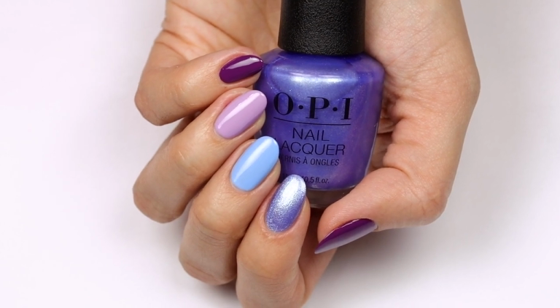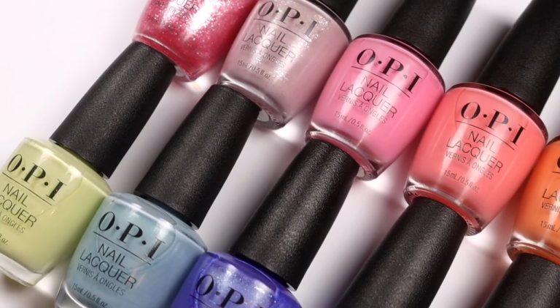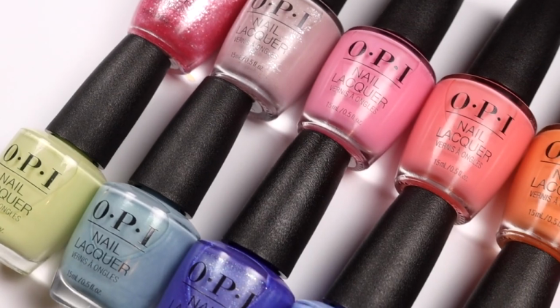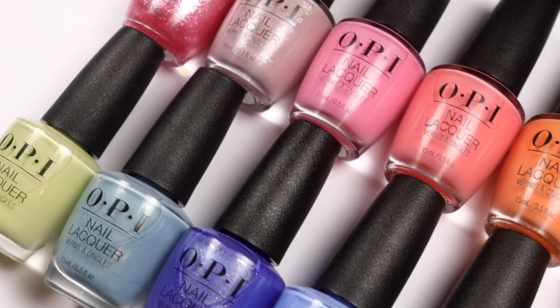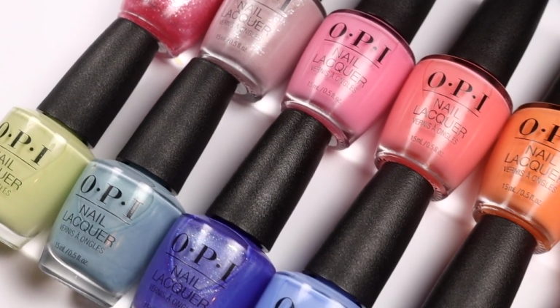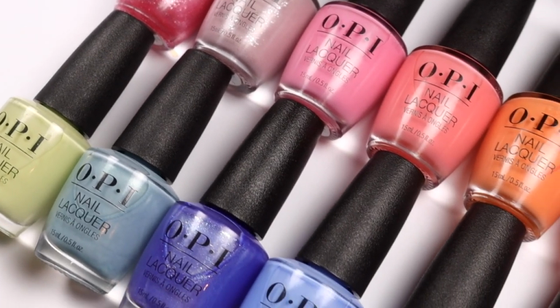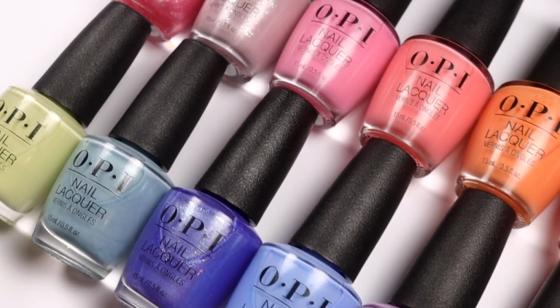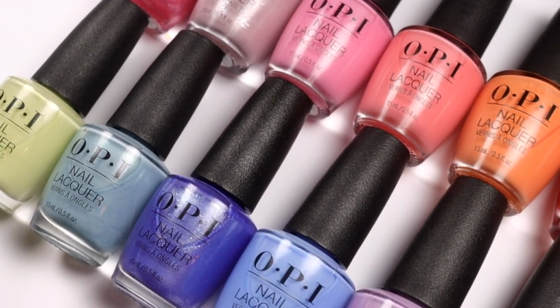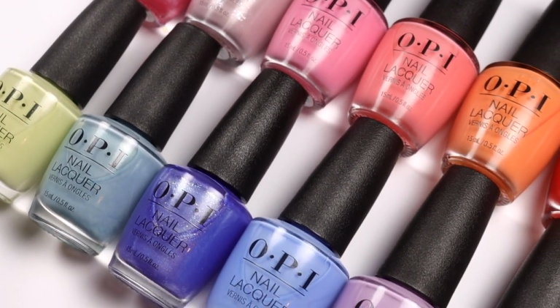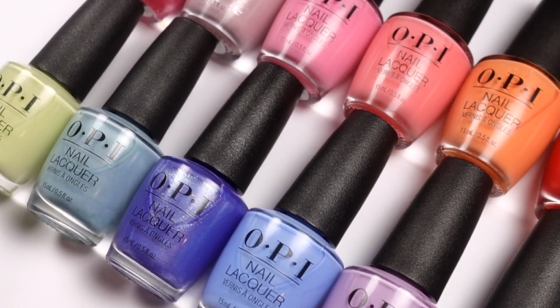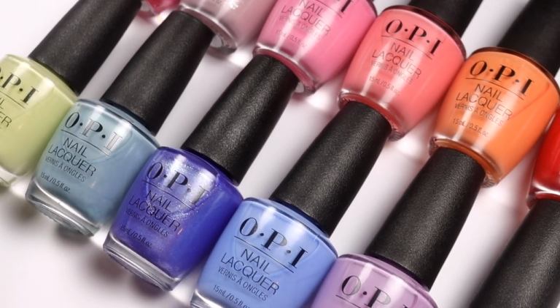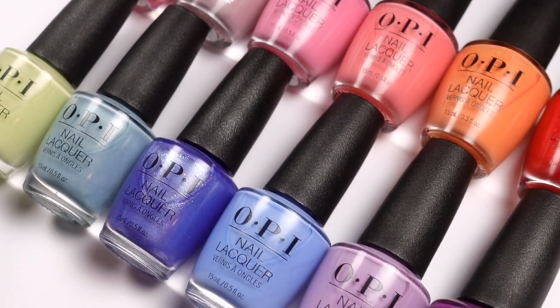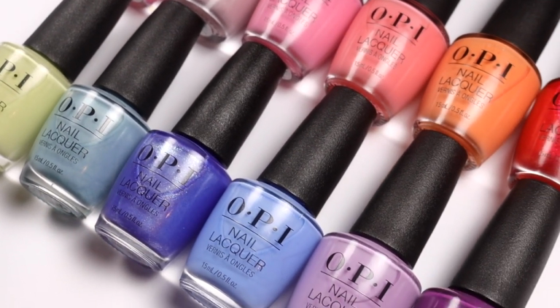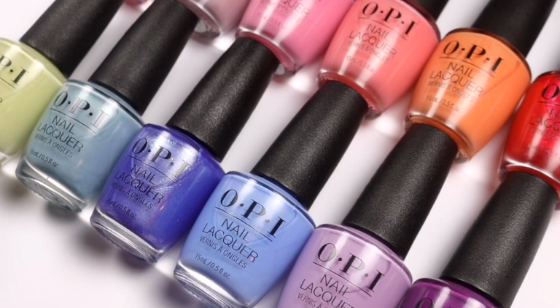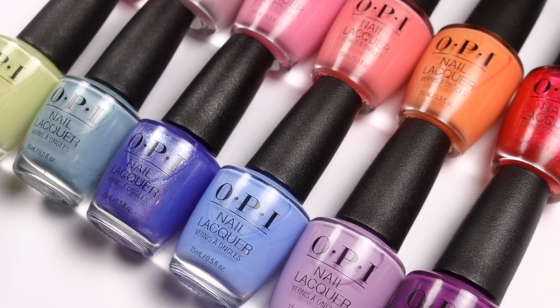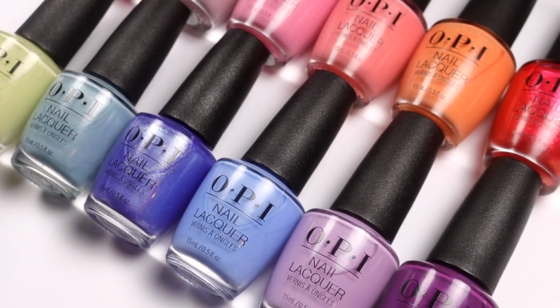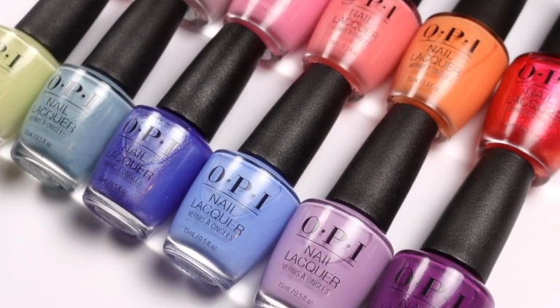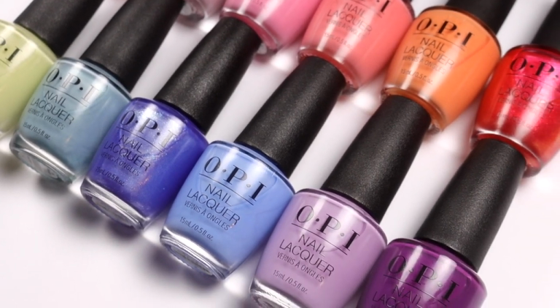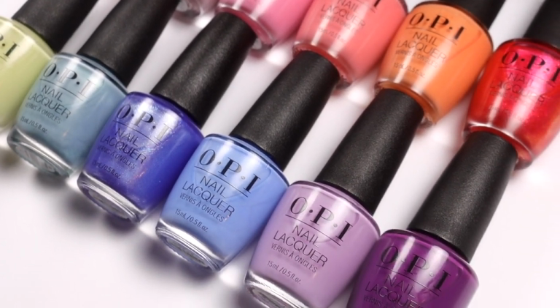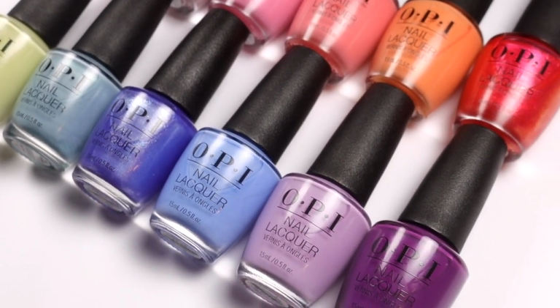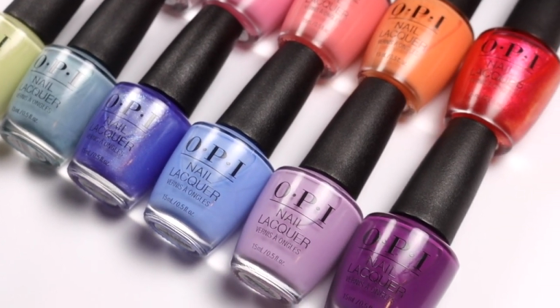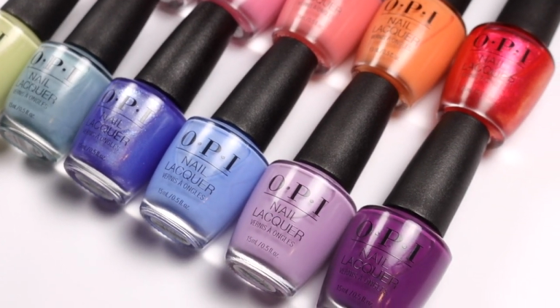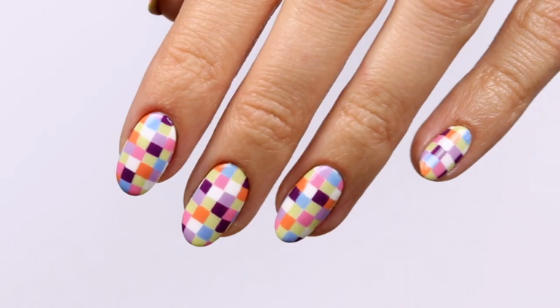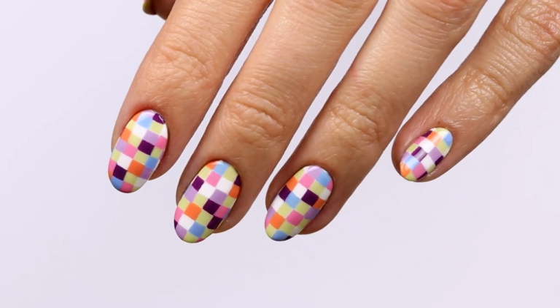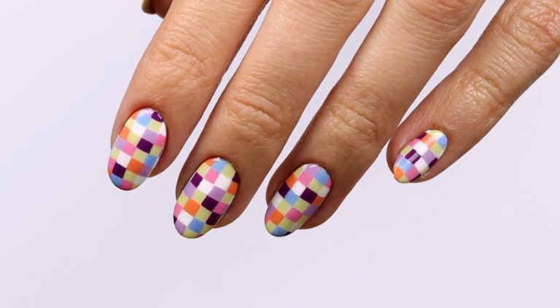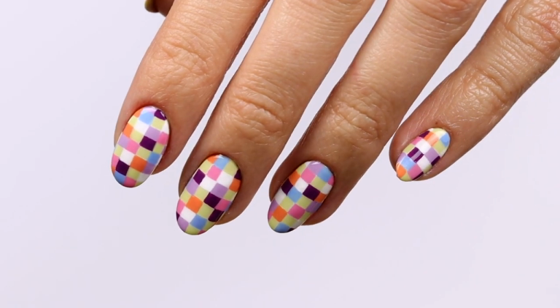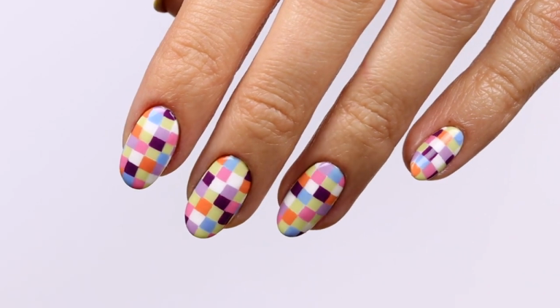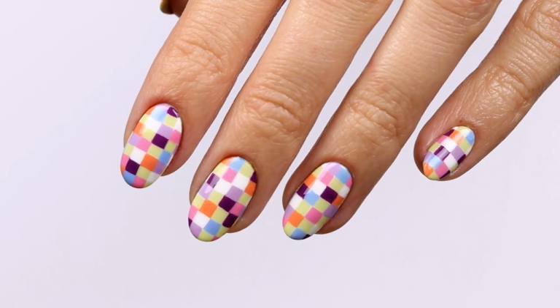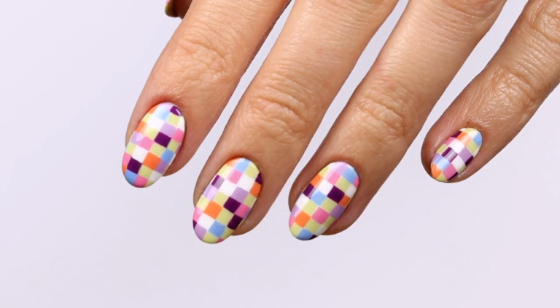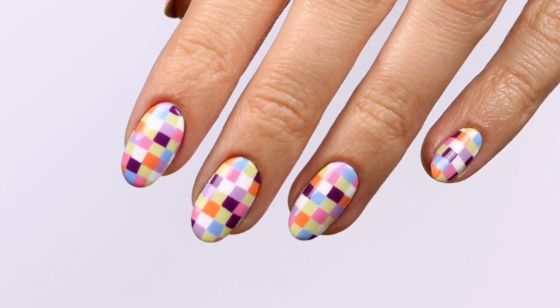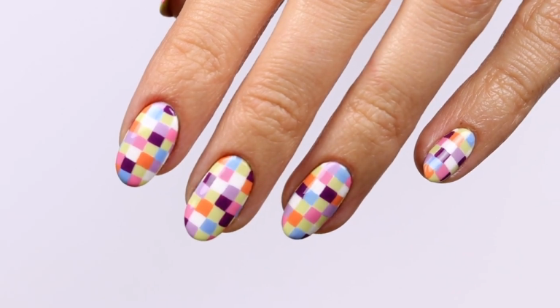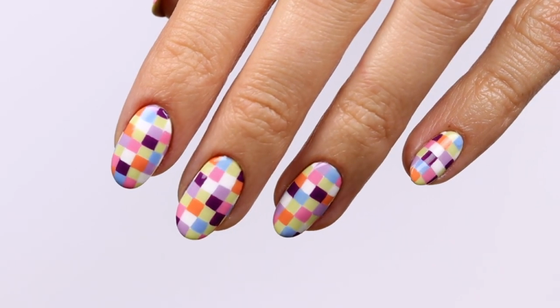All right, so that's it for this video. I hope you enjoyed seeing the OPI Xbox Collection swatches and some fun nail art. Thanks so much for watching and I'll see you later.